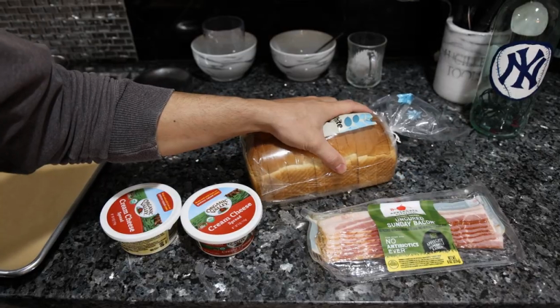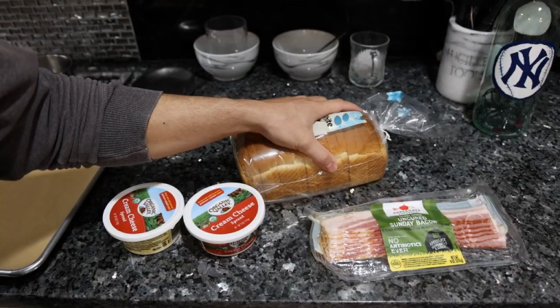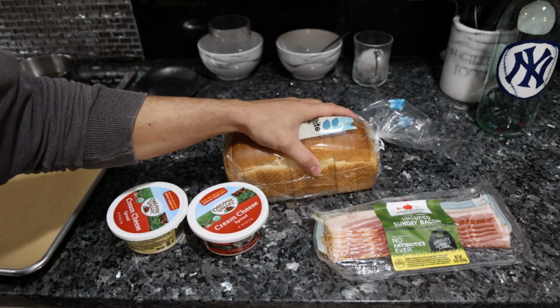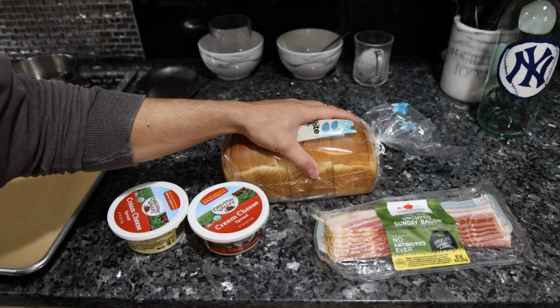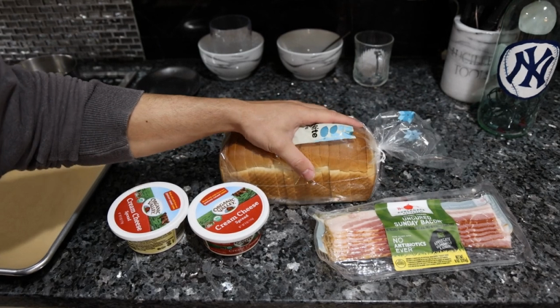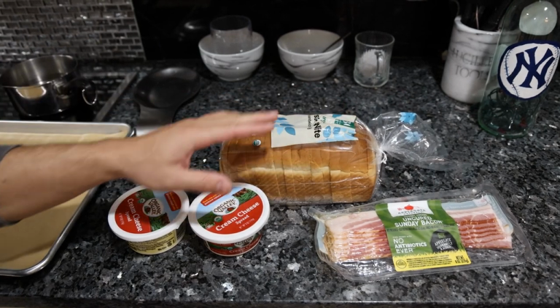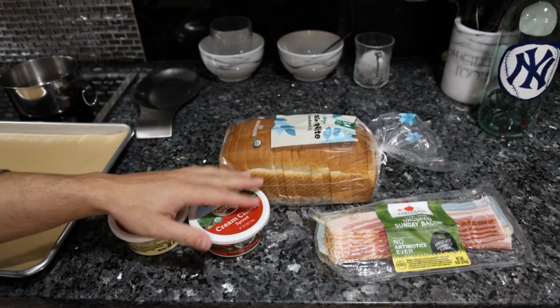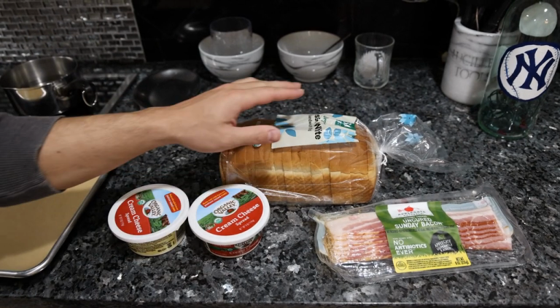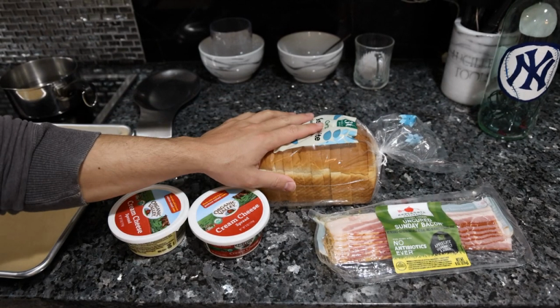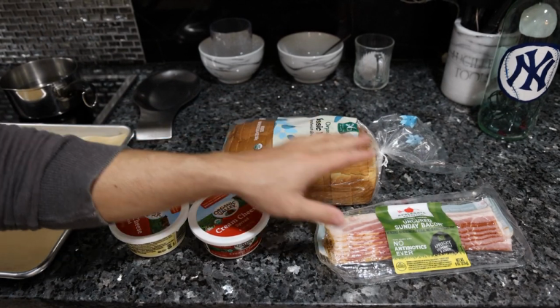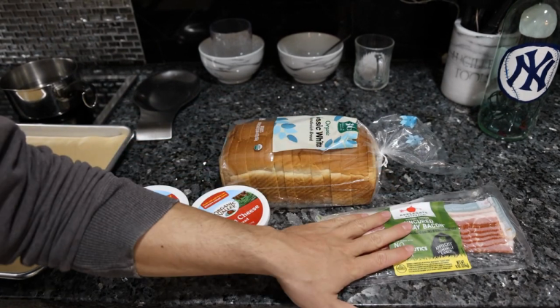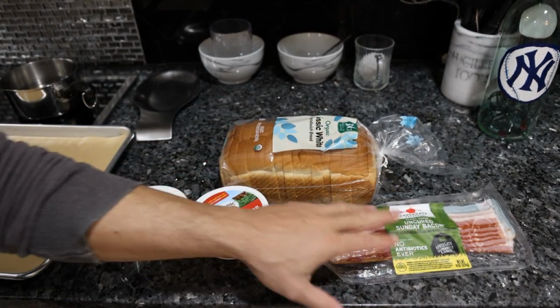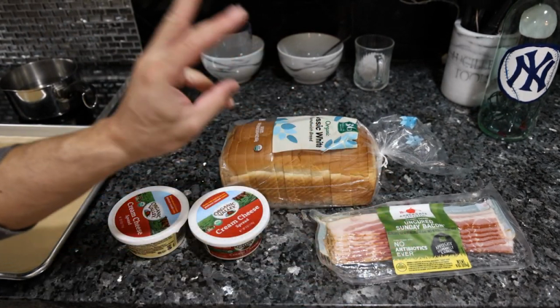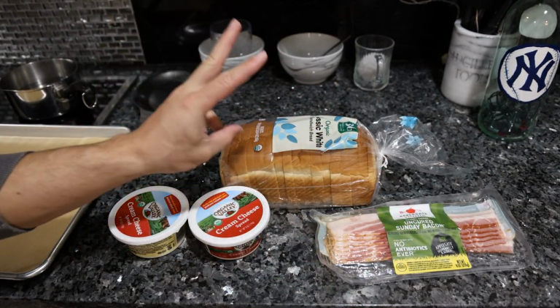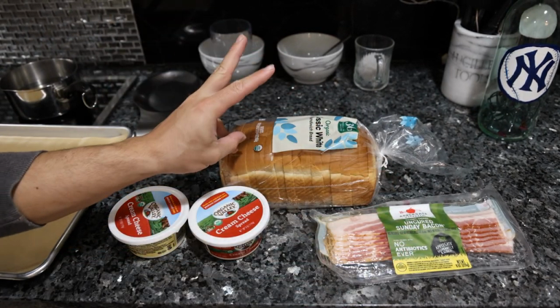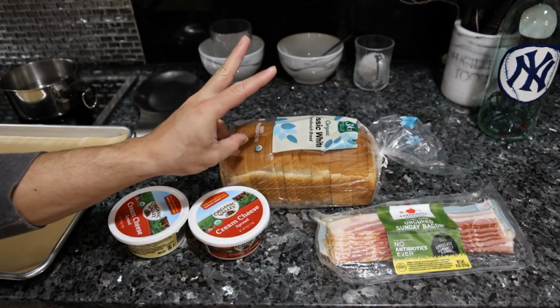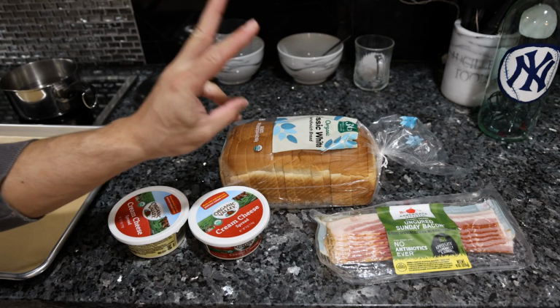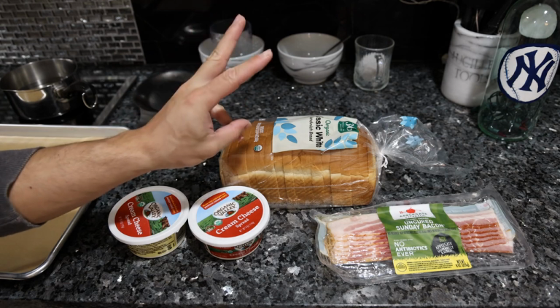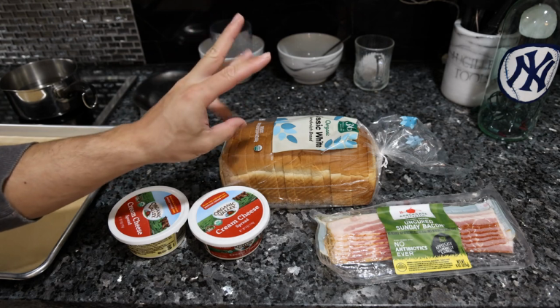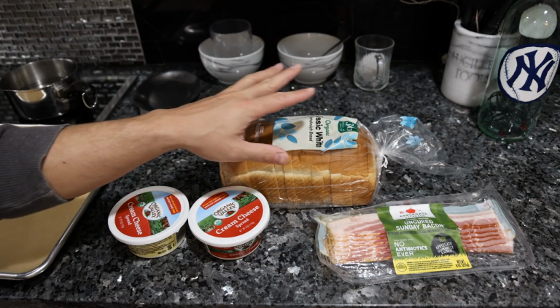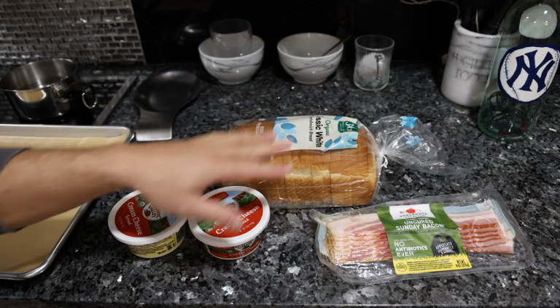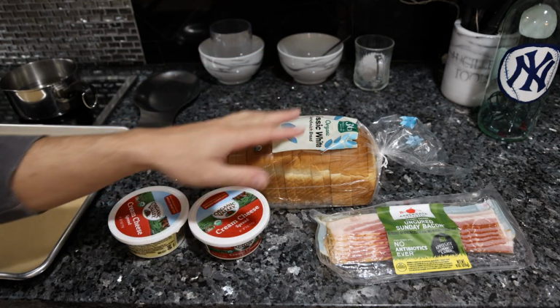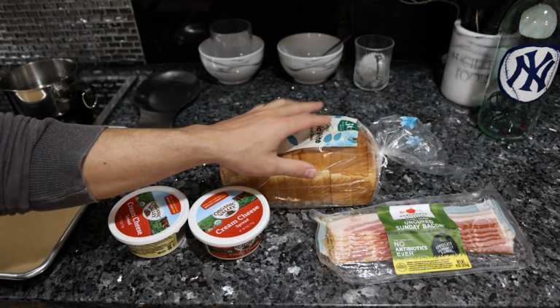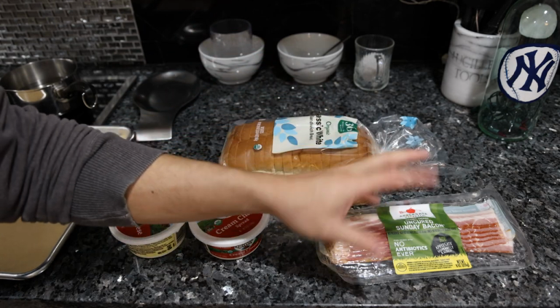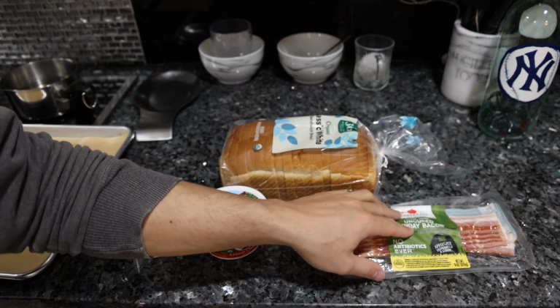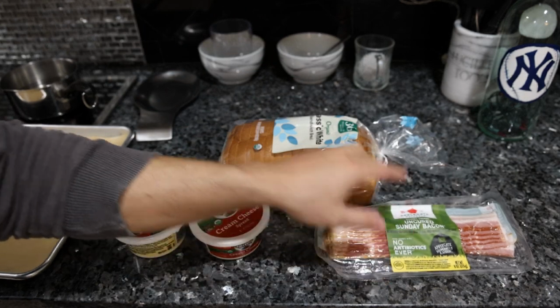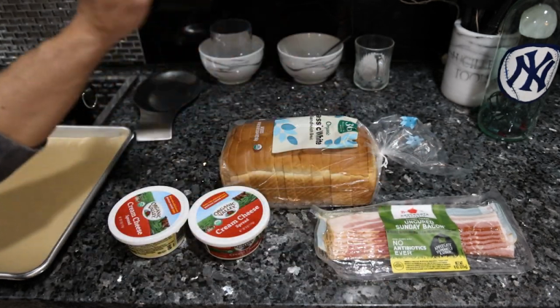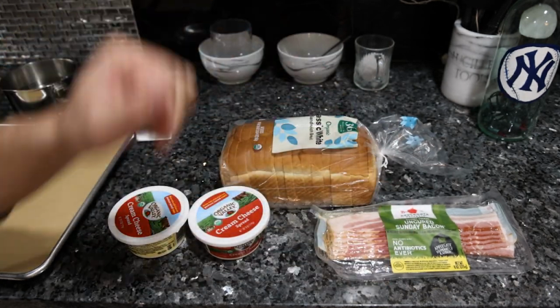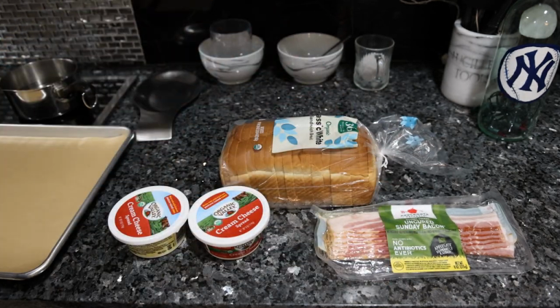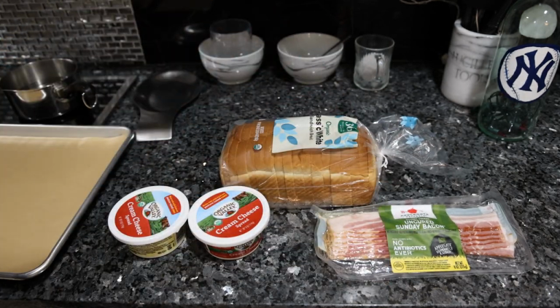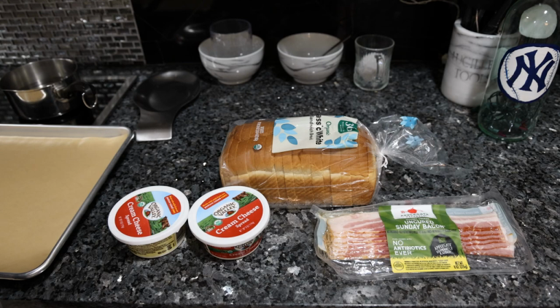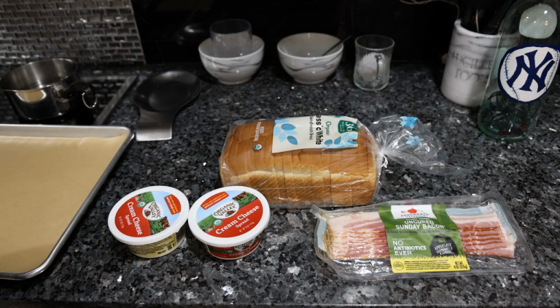And you guys see what I mean by standard American. You got cream cheese, white bread, and bacon — those are the only three ingredients. We're going to put some cream cheese on the bread, wrap it up with the bacon, and then pop it in the oven for a little bit.